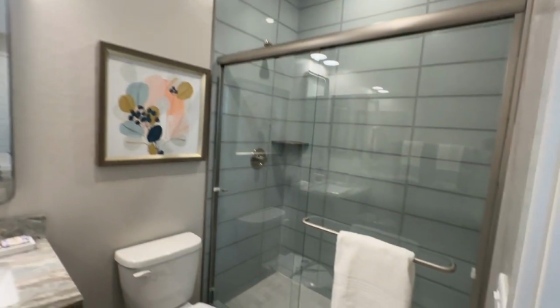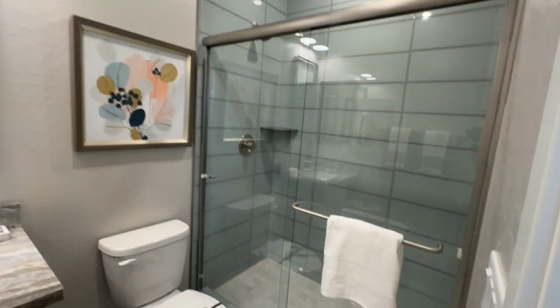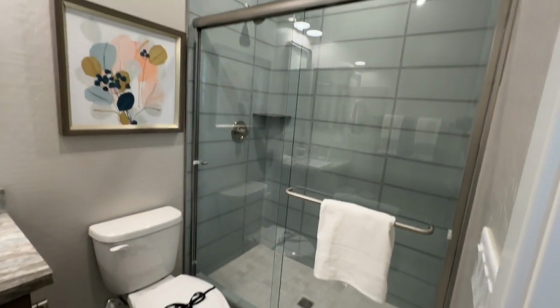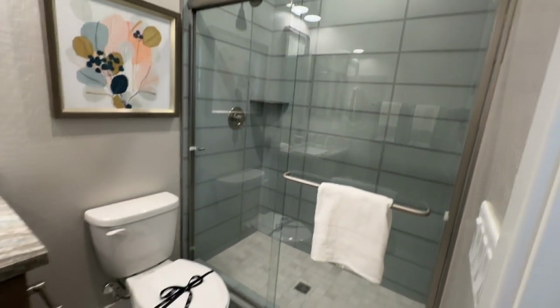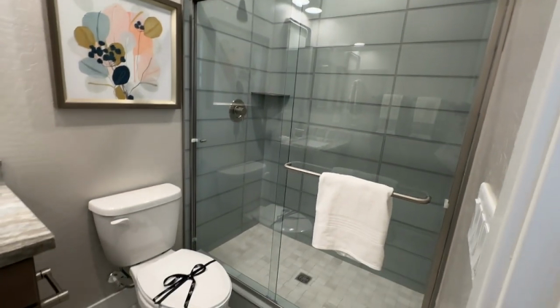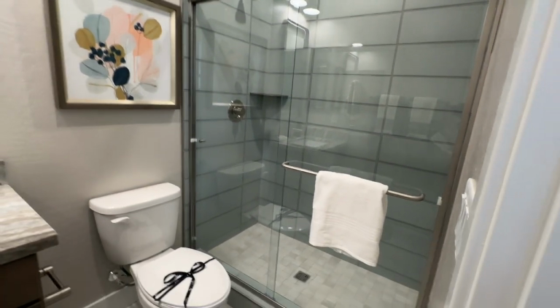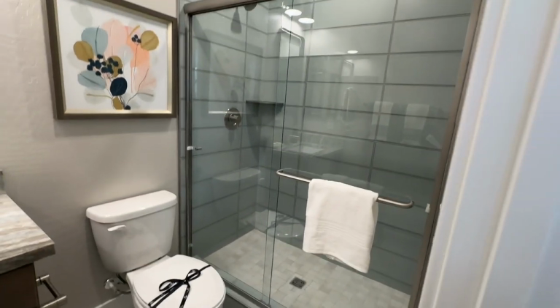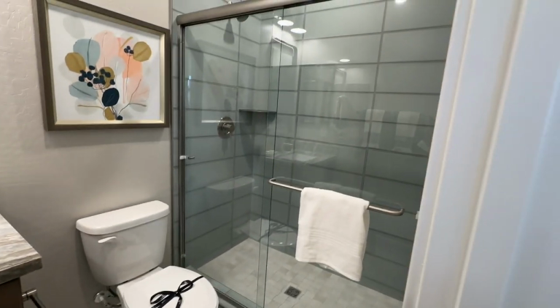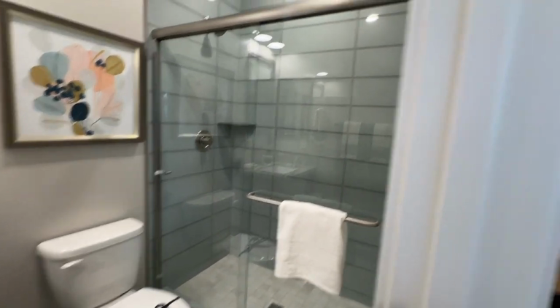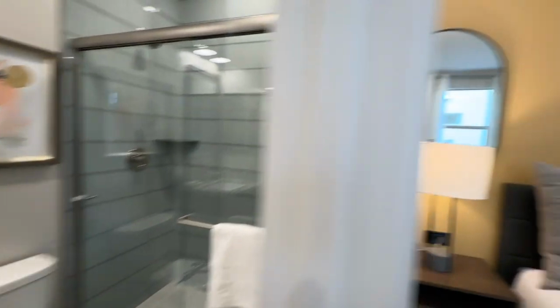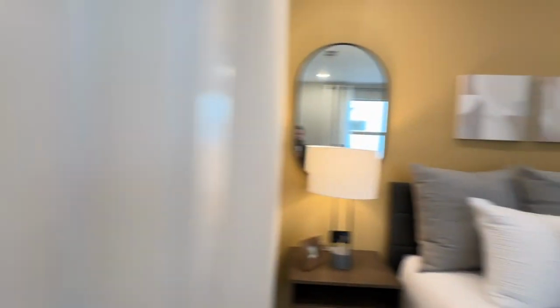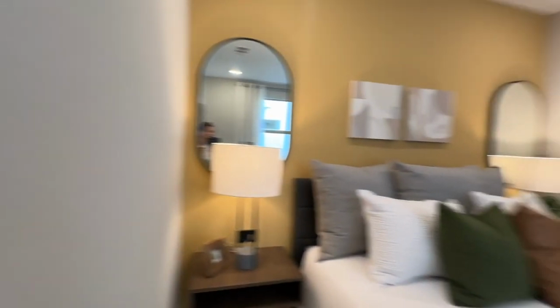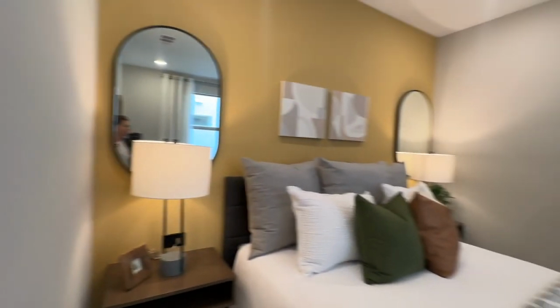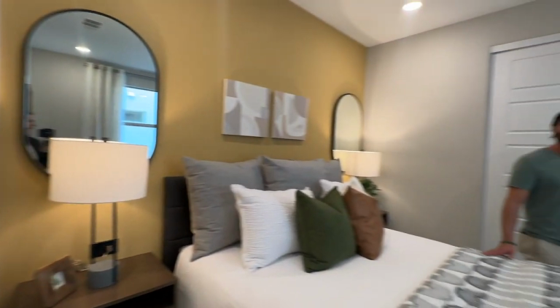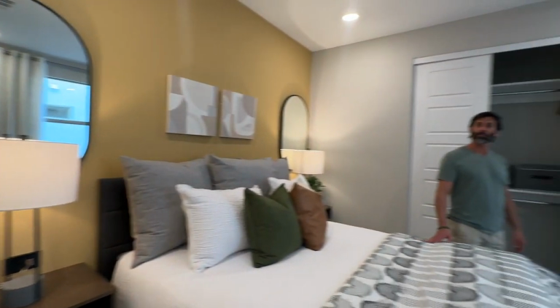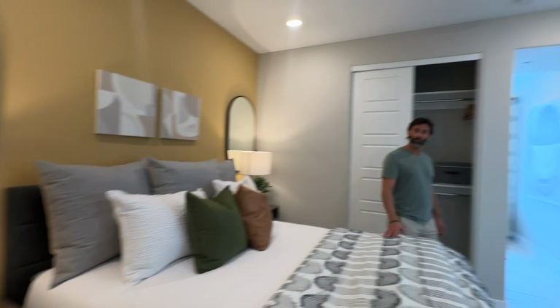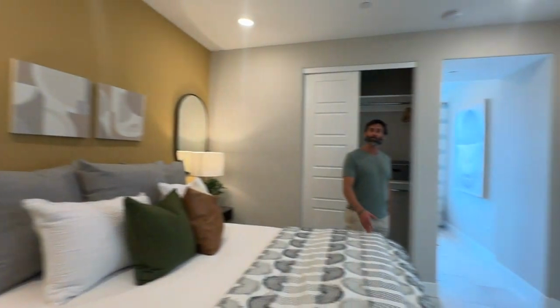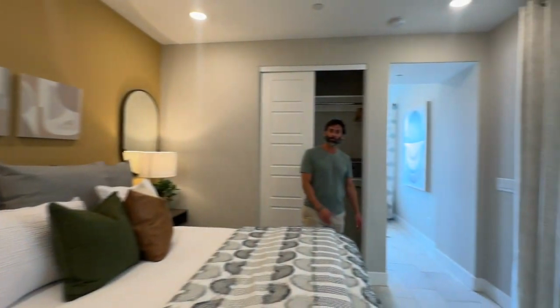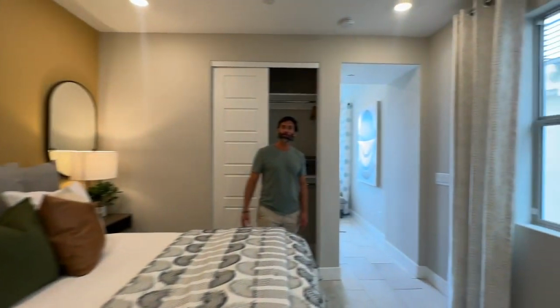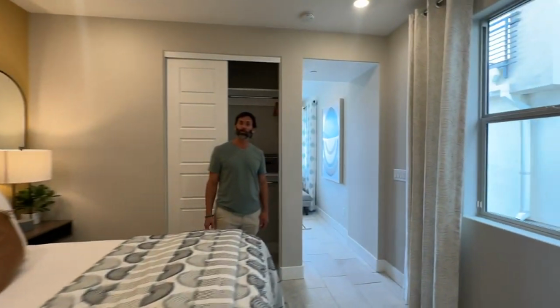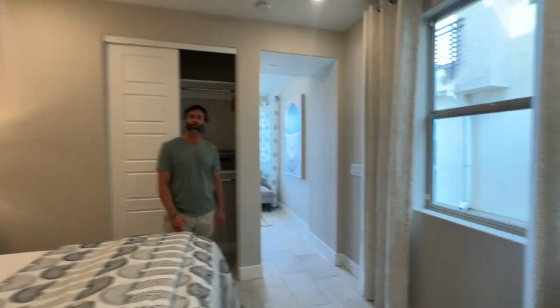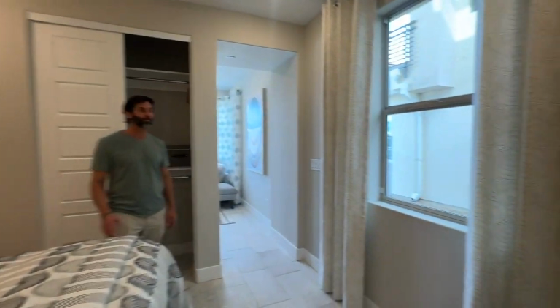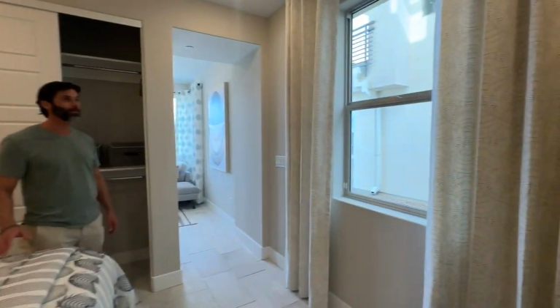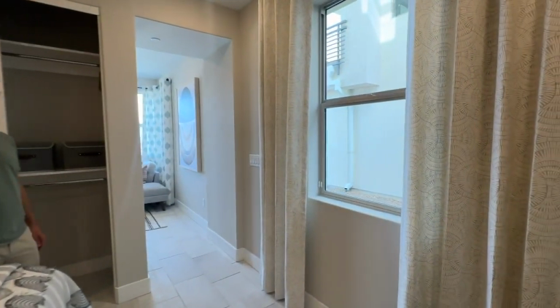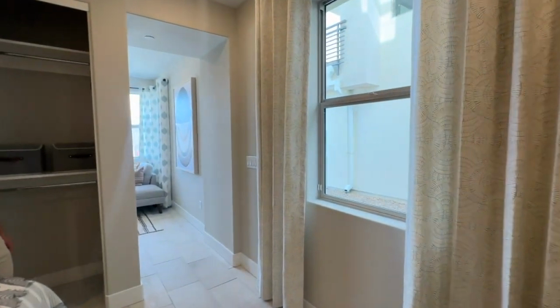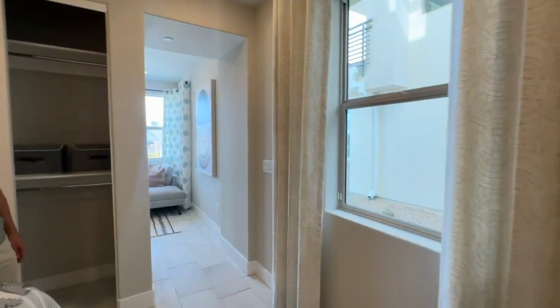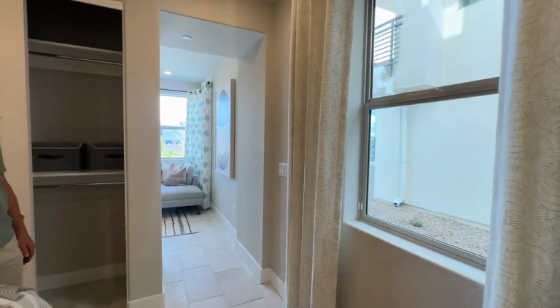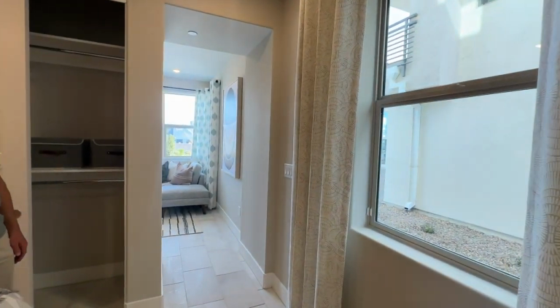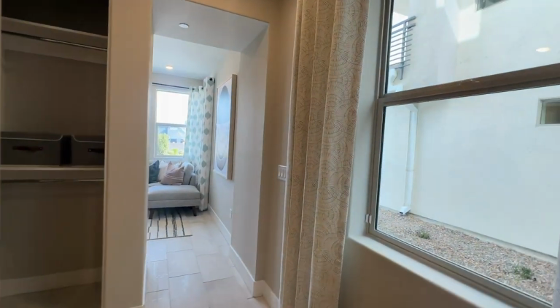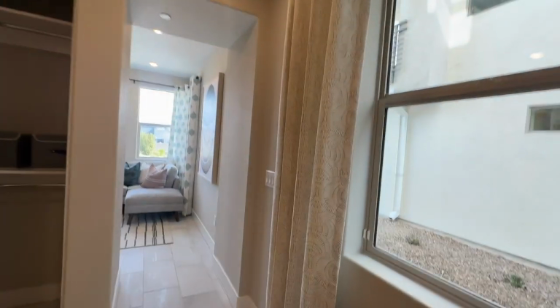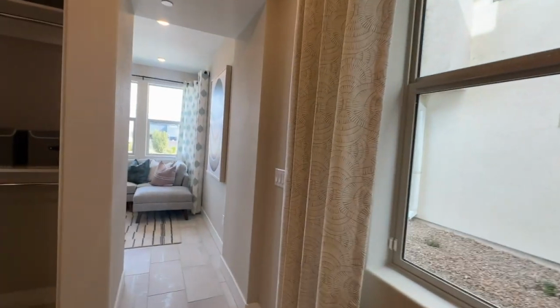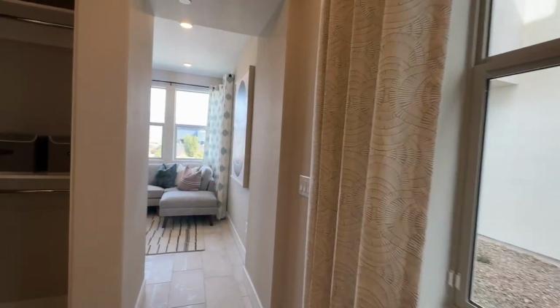Beautiful. Starting out at $424,900, I think that's a great price, considering if you were to buy this in Summerlin Trilogy it'd be like double.